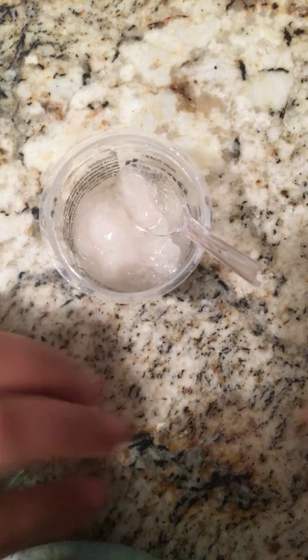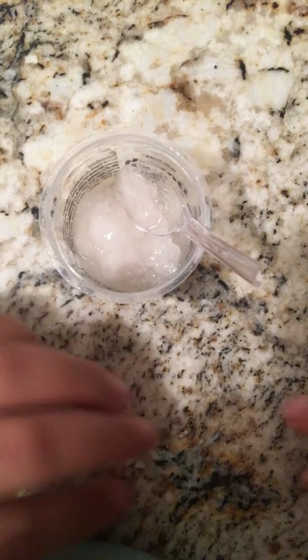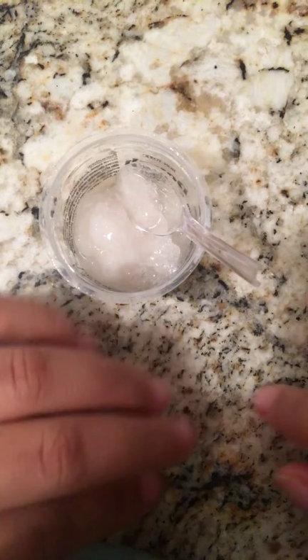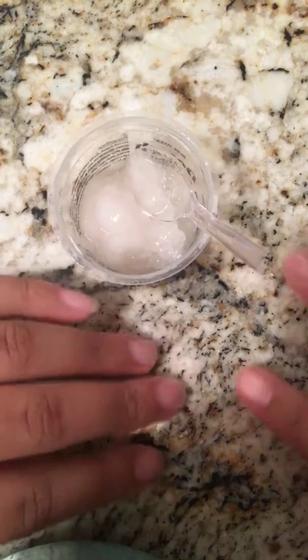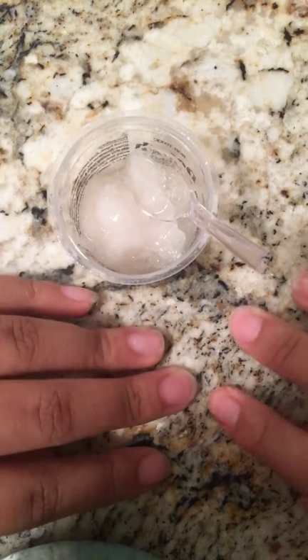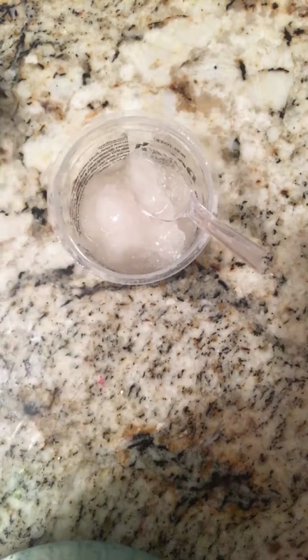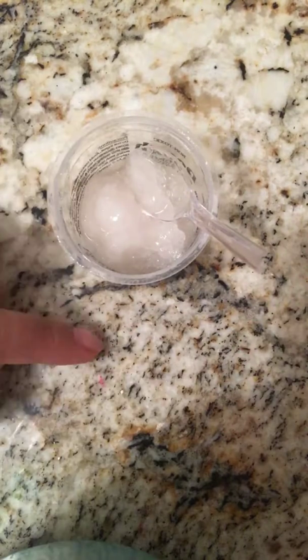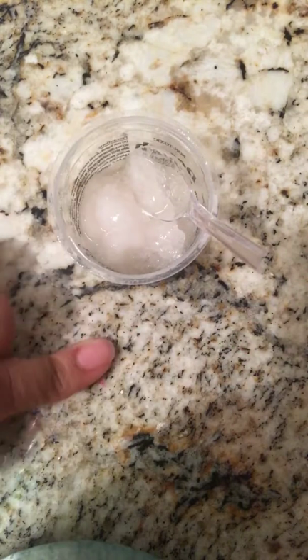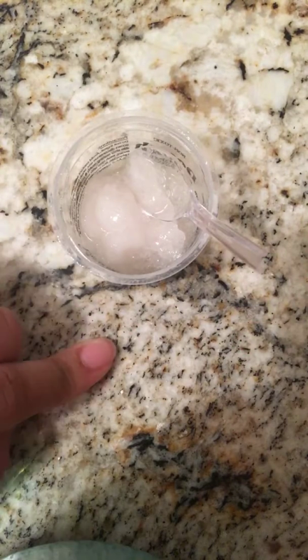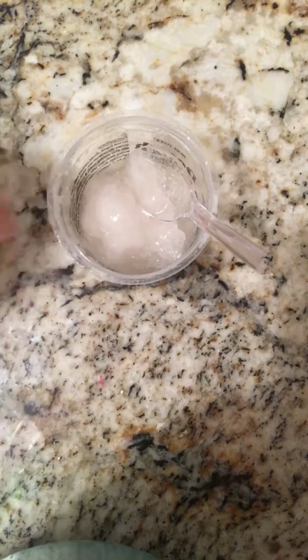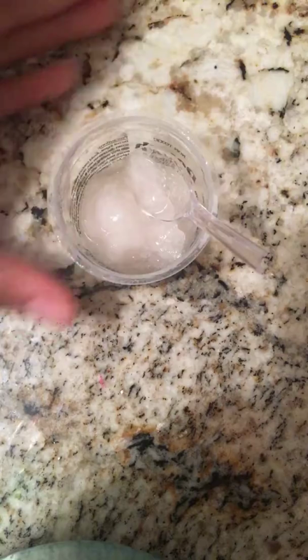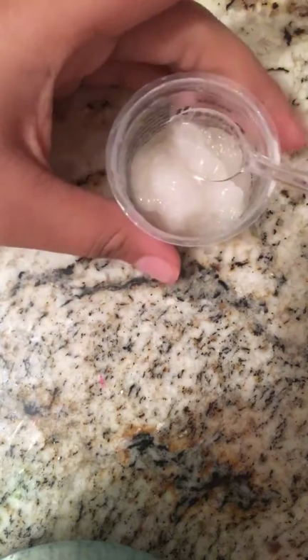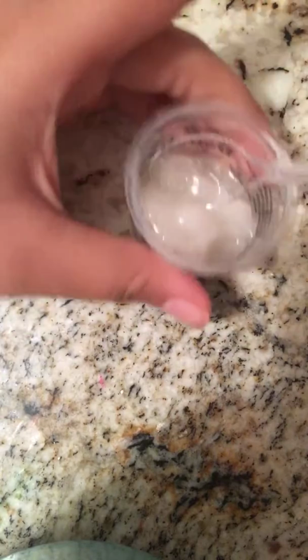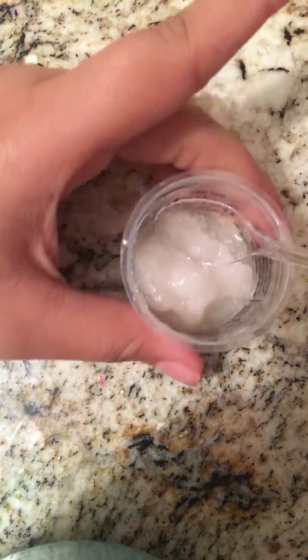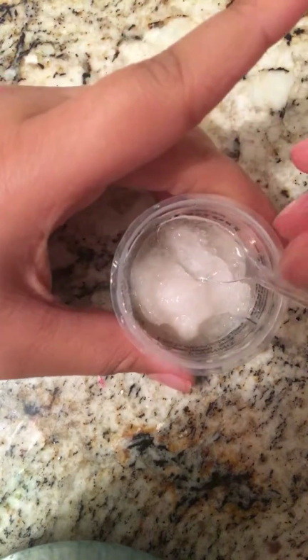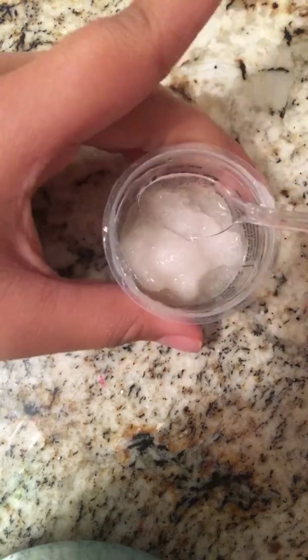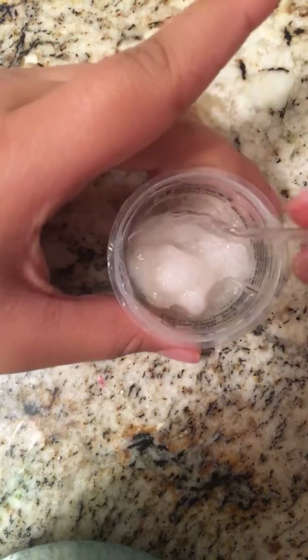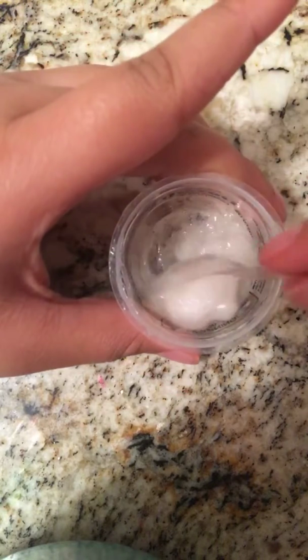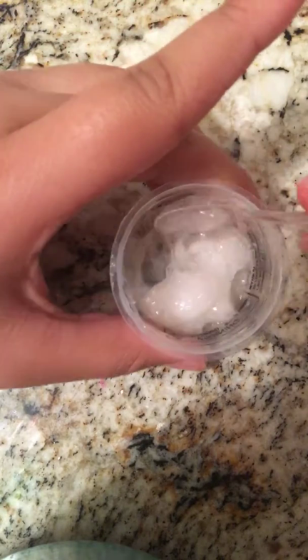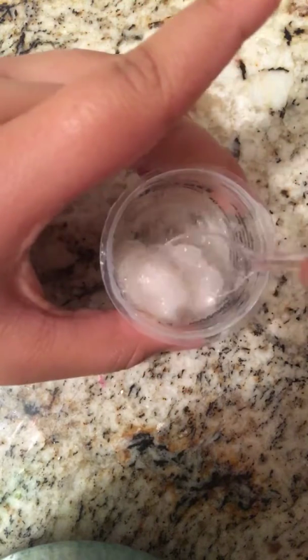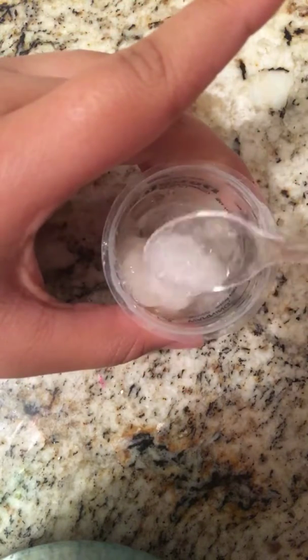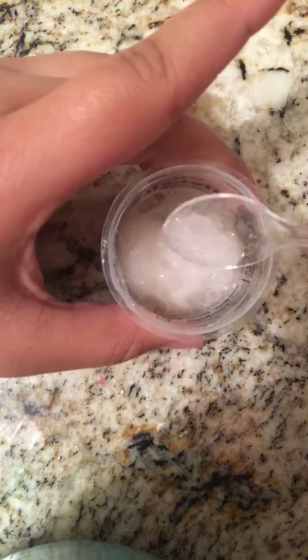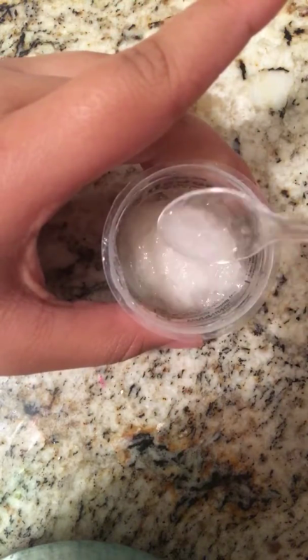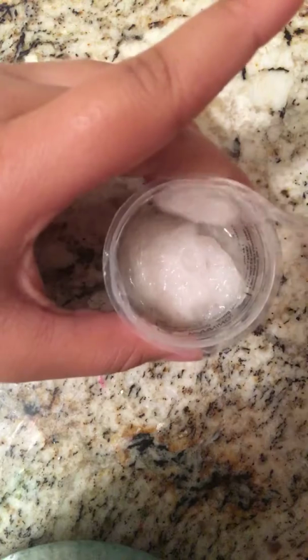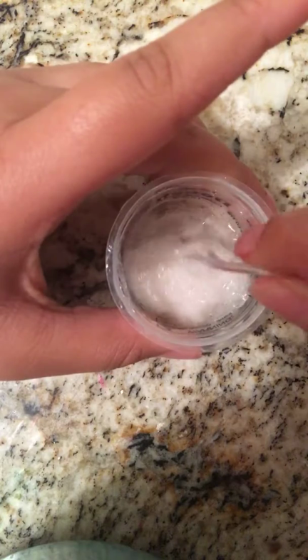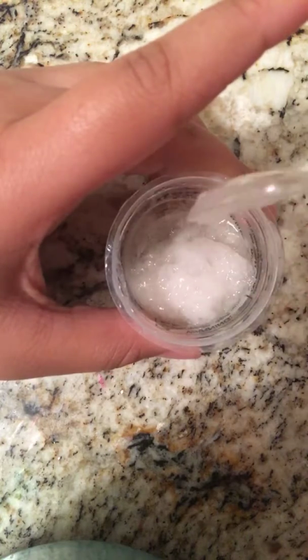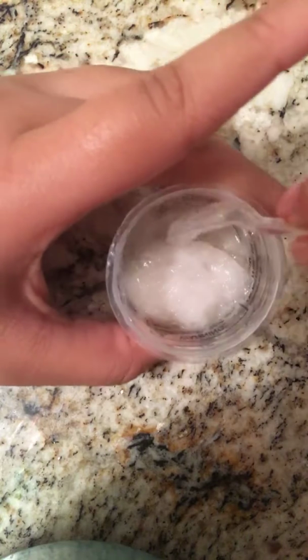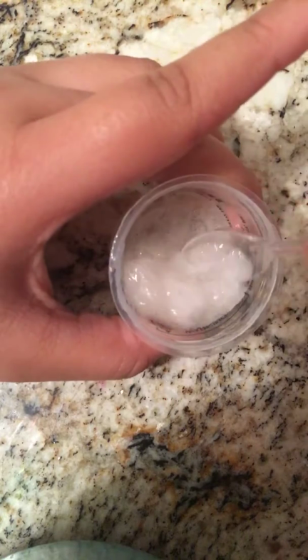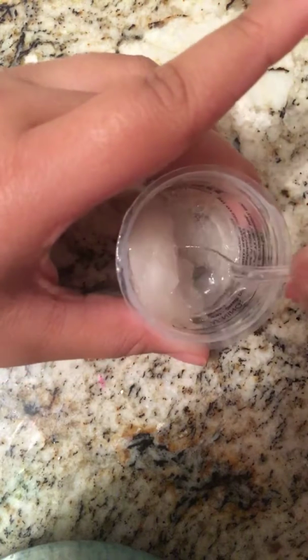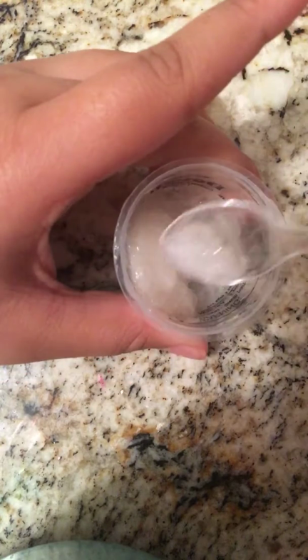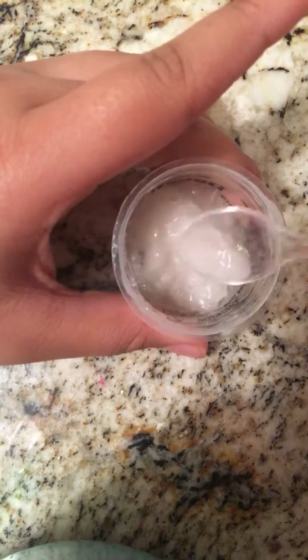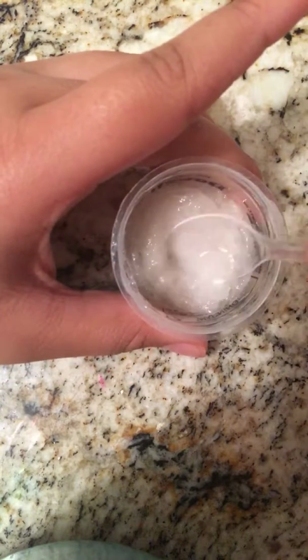Hey guys, it's me, Aaliyah, and today I'm doing — because the video where I did strawberry shower dough slime, I put it in the freezer for a few hours, and as you guys can see, it really hardened up.